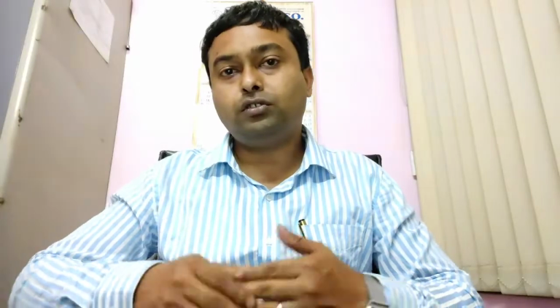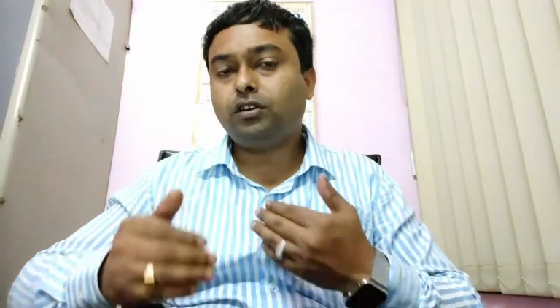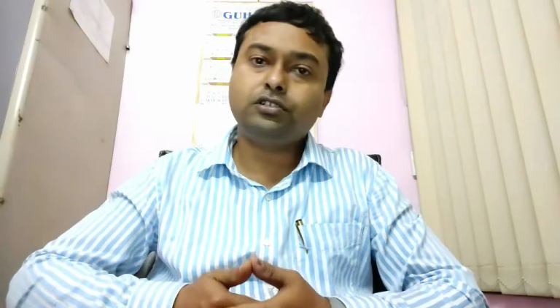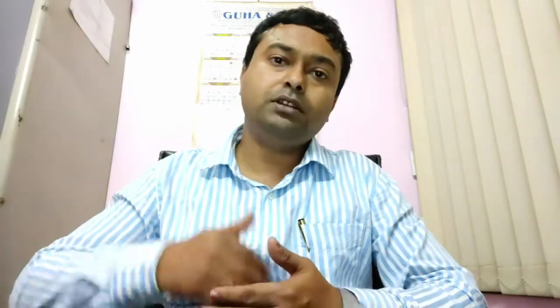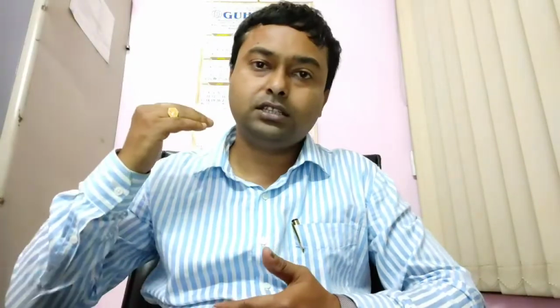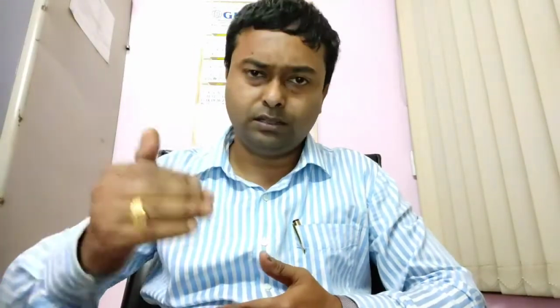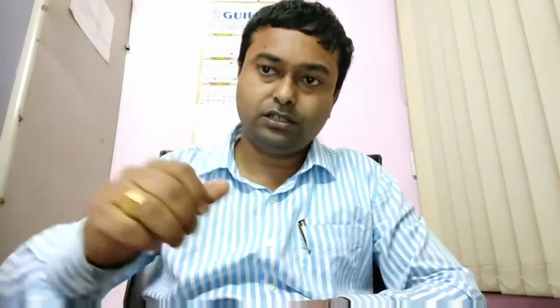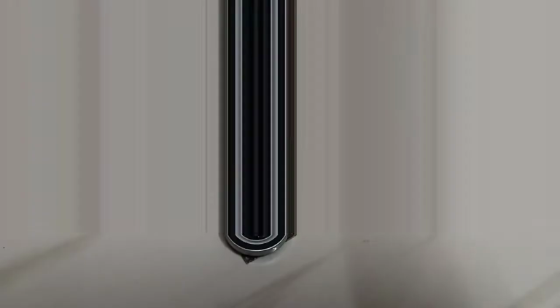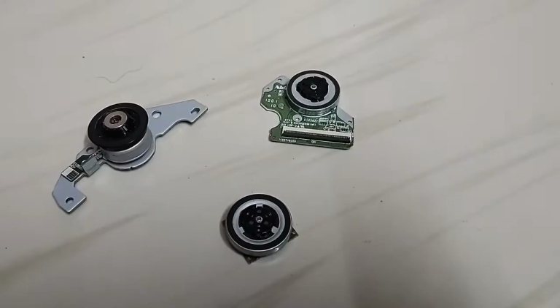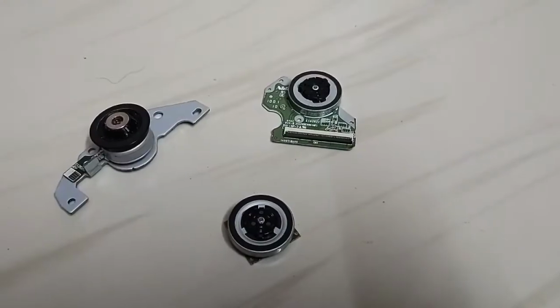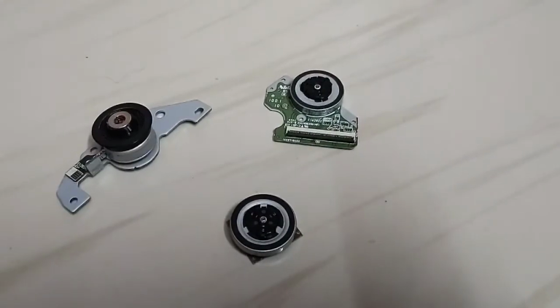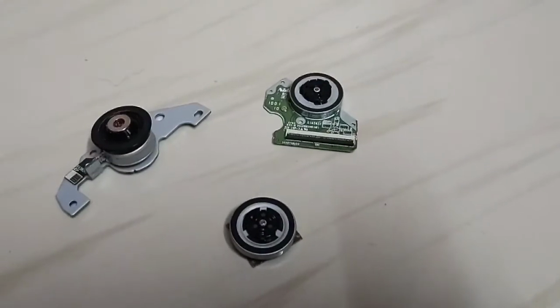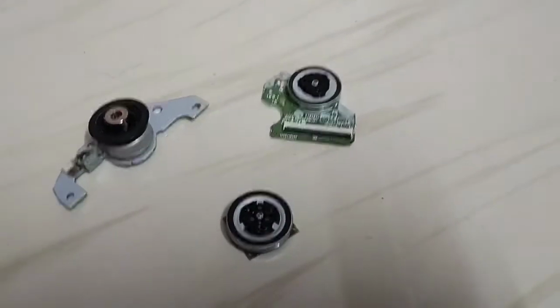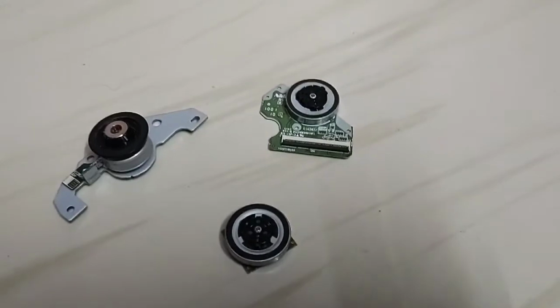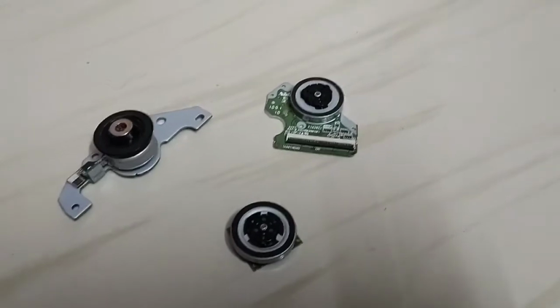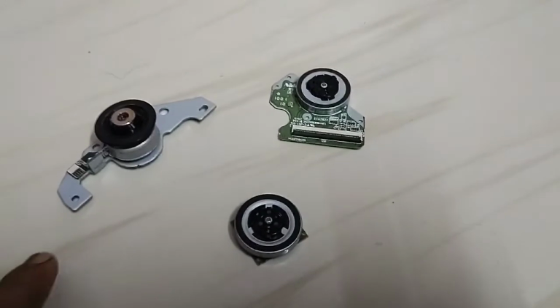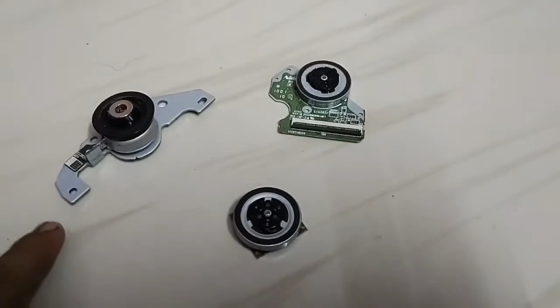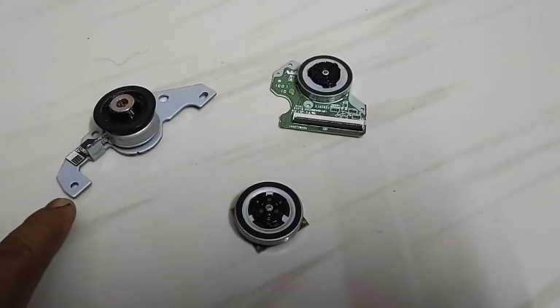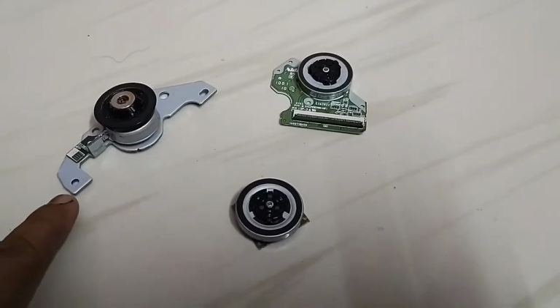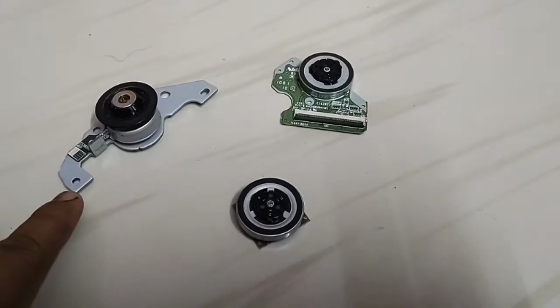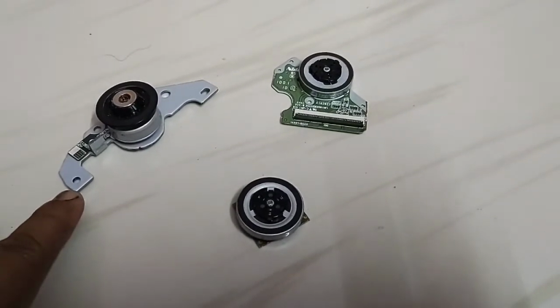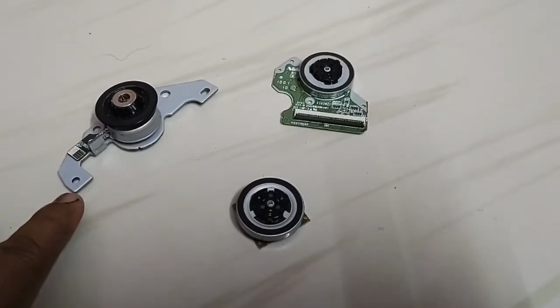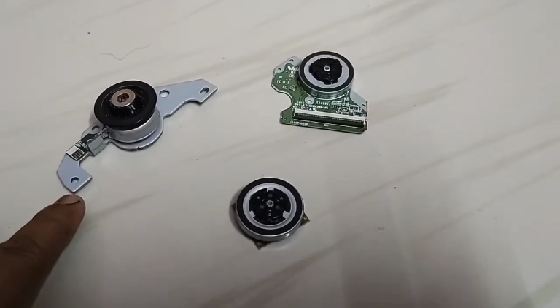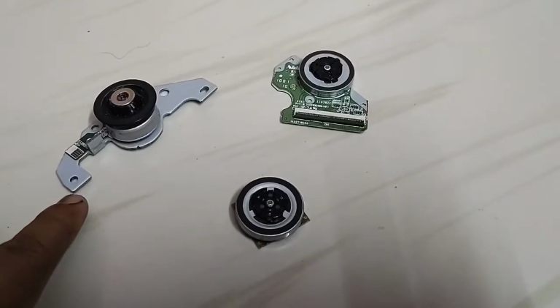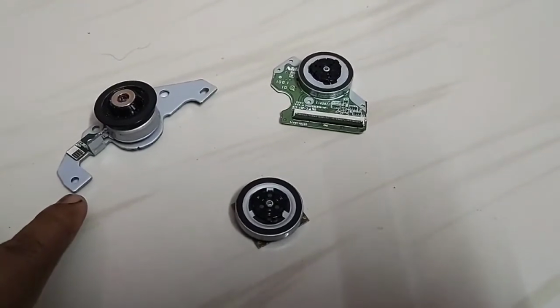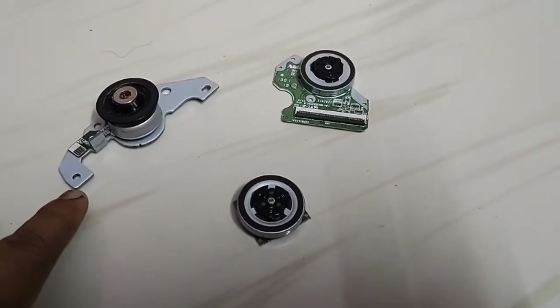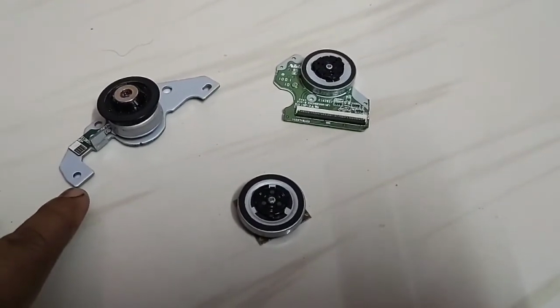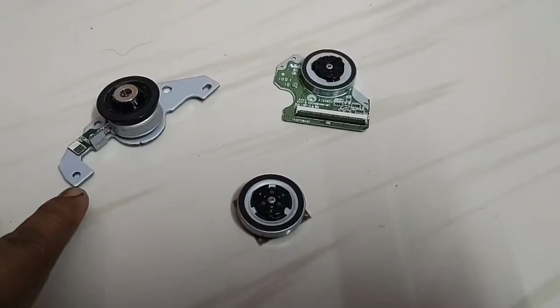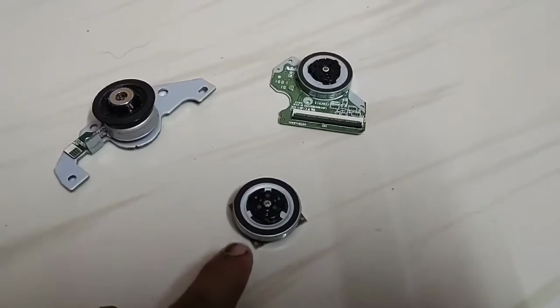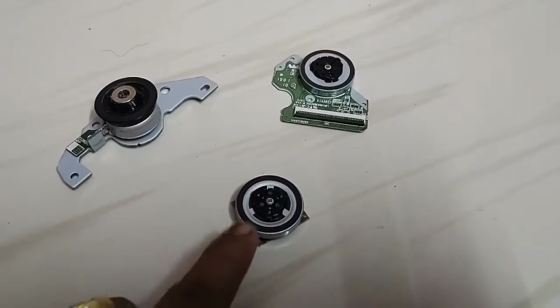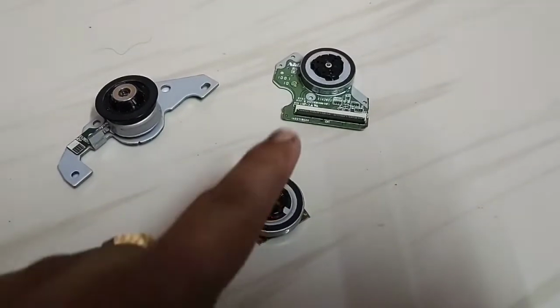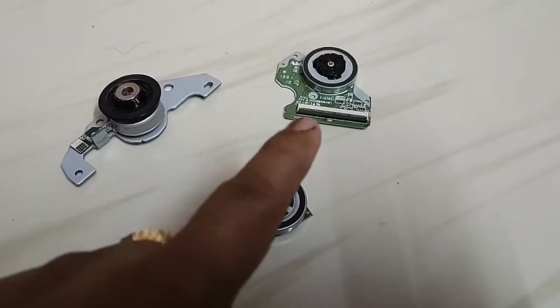We will not waste your time. Let's start the project. Here is the BLDC motor. This one is from a normal desktop CD writer, and these are from a laptop.